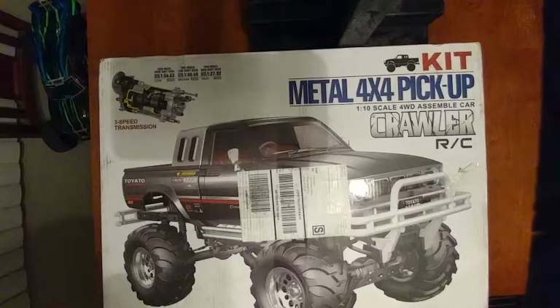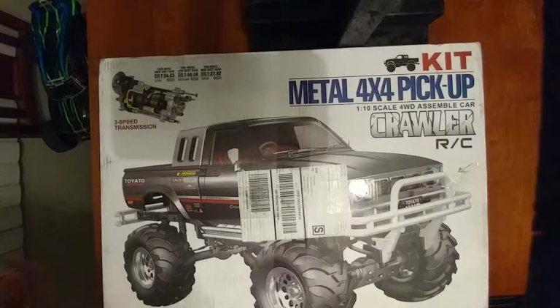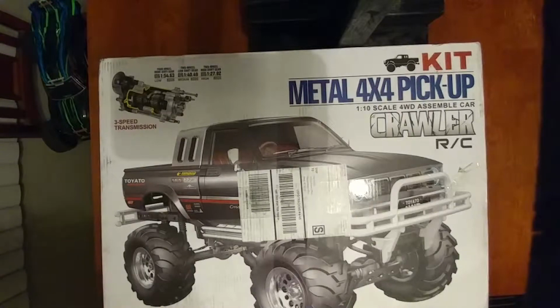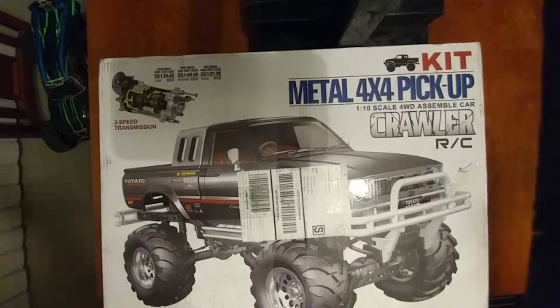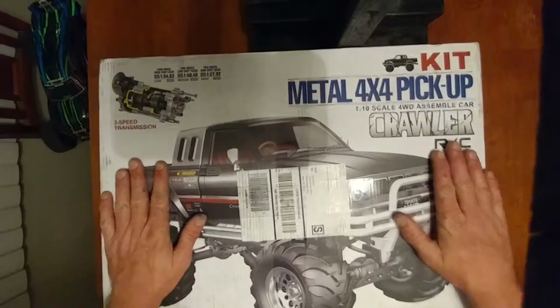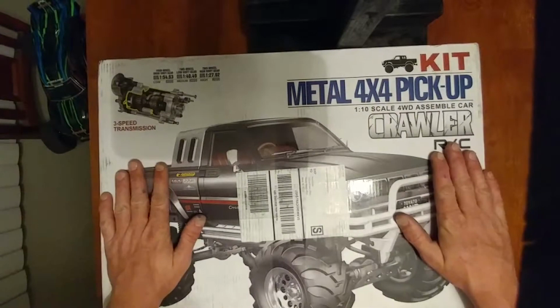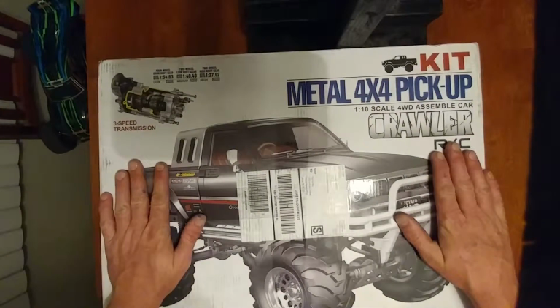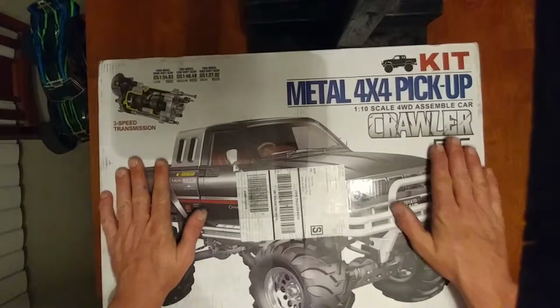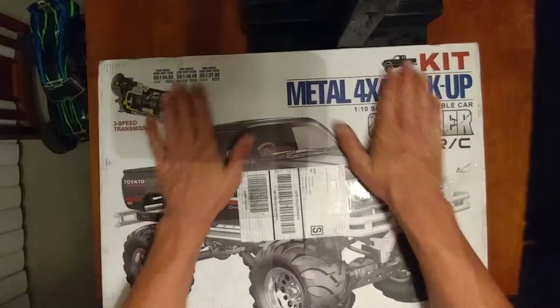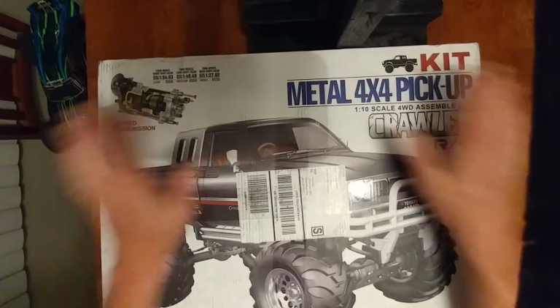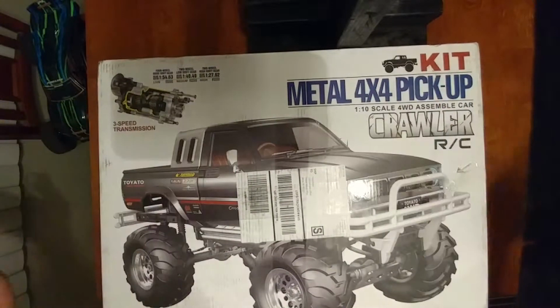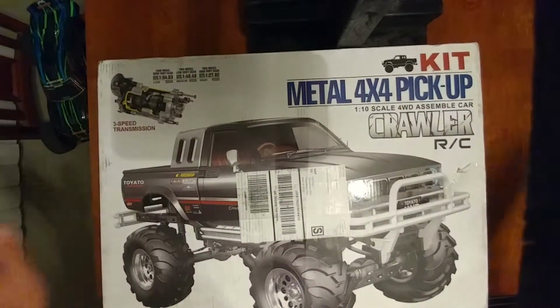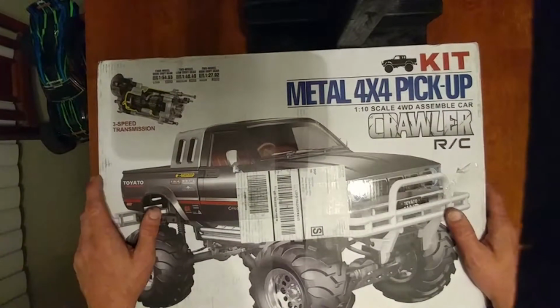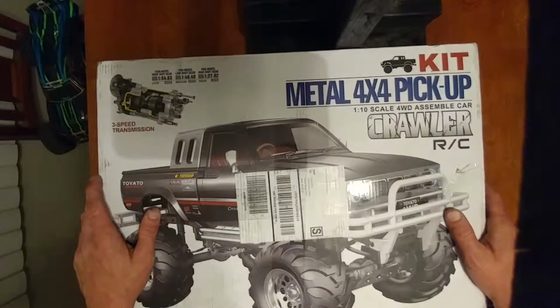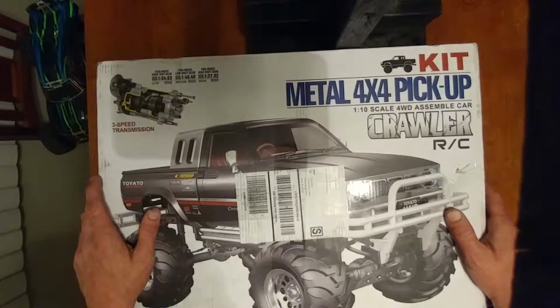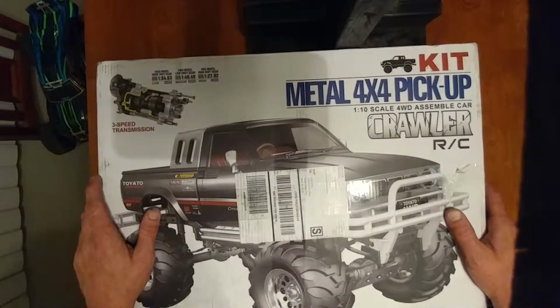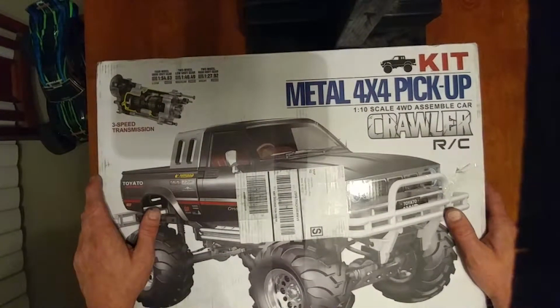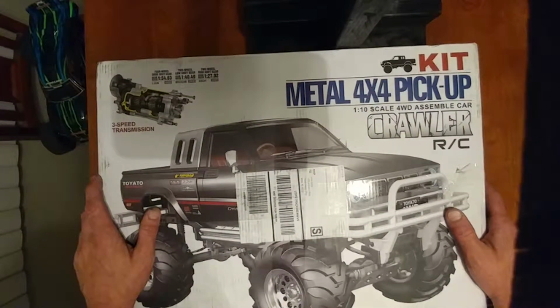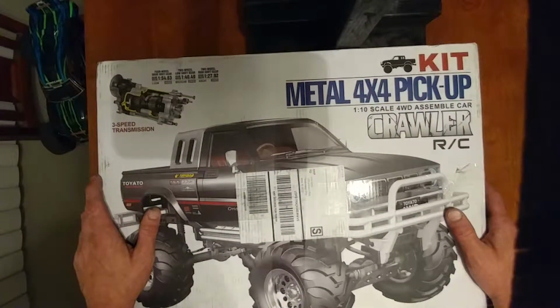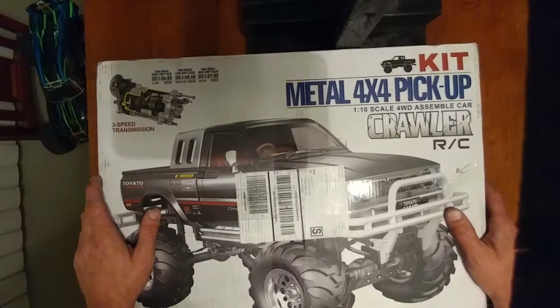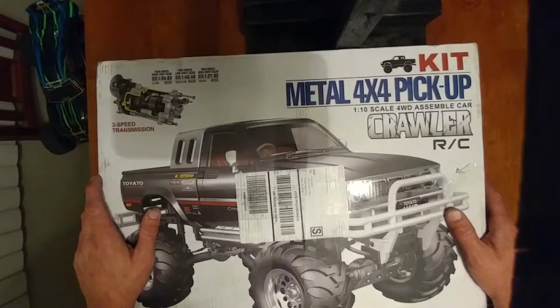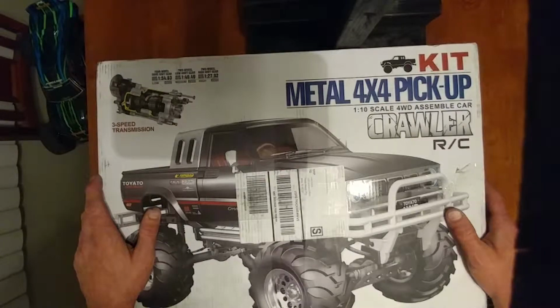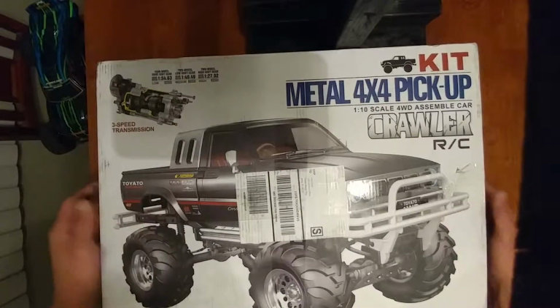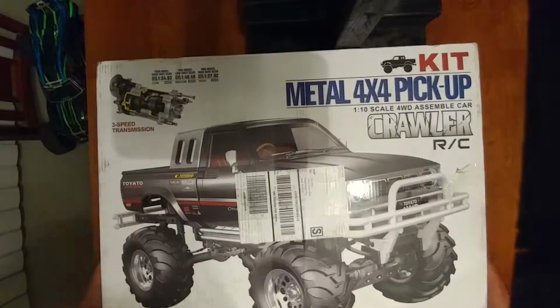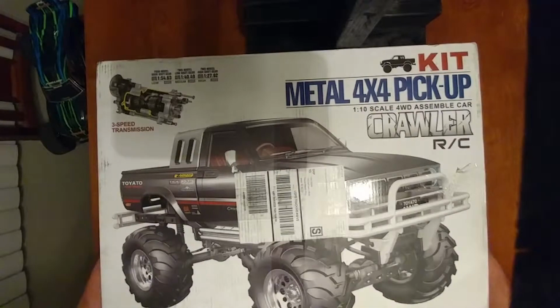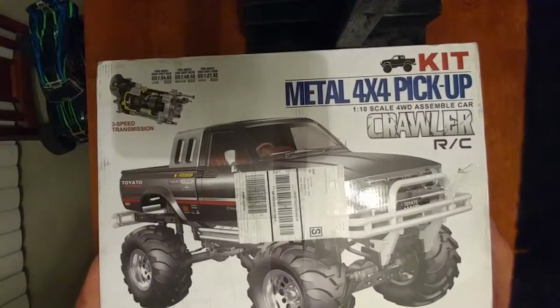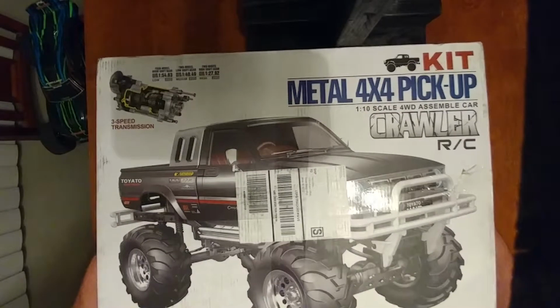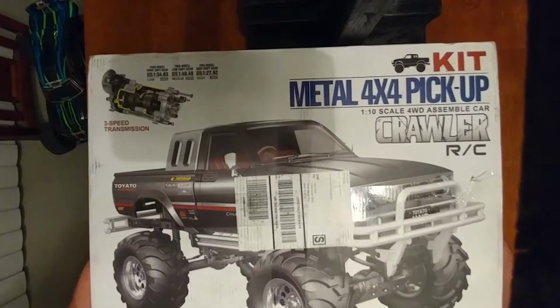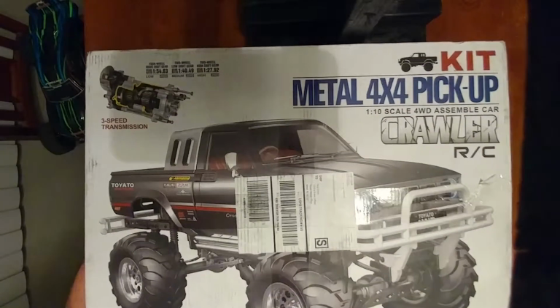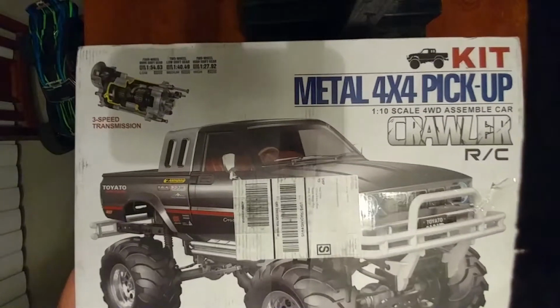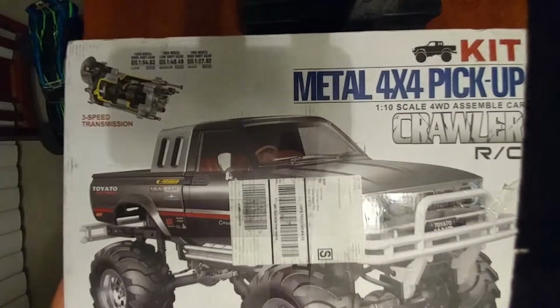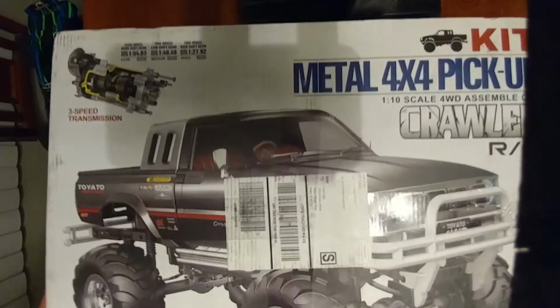What's up YouTube? Got a new project here. I'm going to do an unboxing of it. It's the Toyota Bruiser. Pretty cool. Let's open it up.